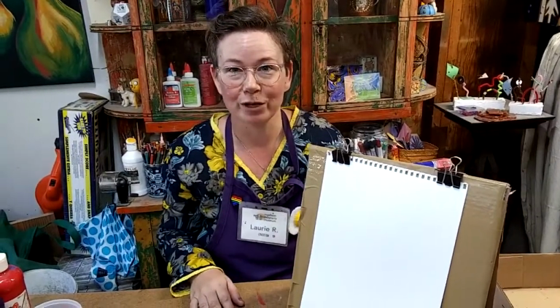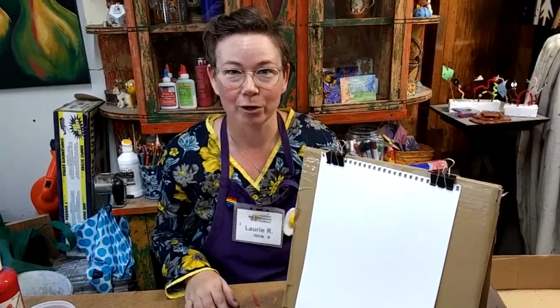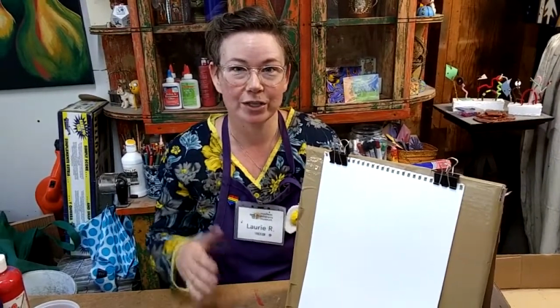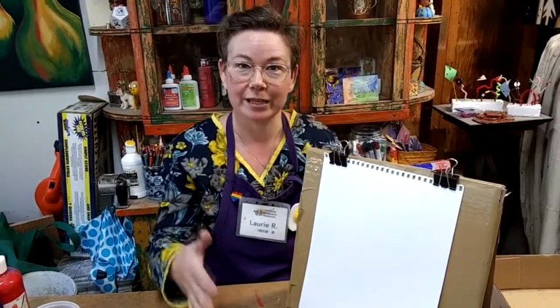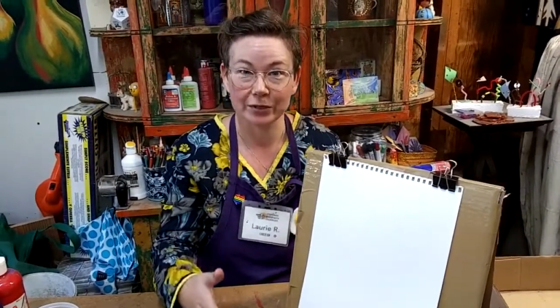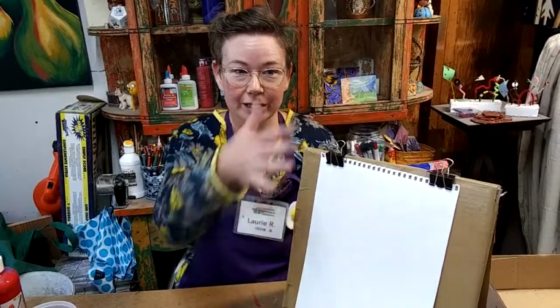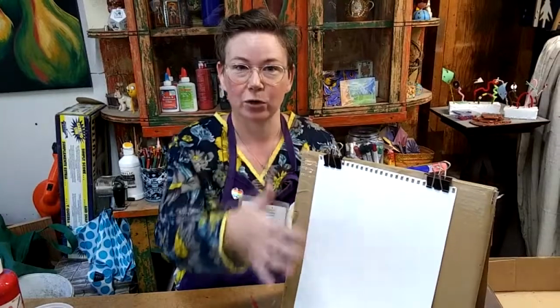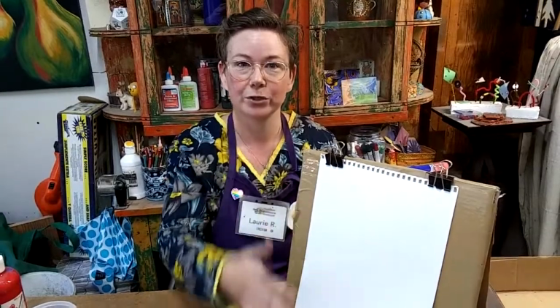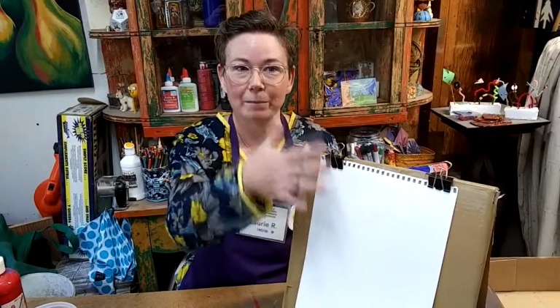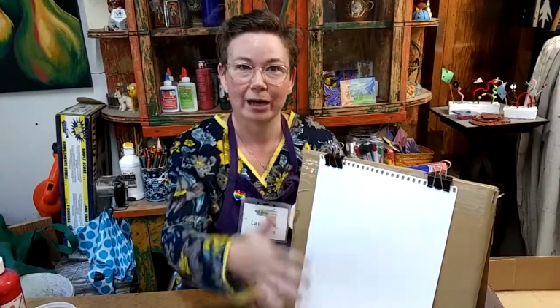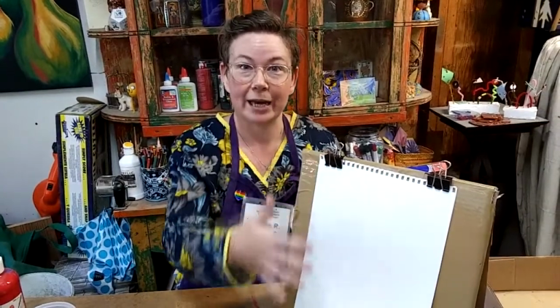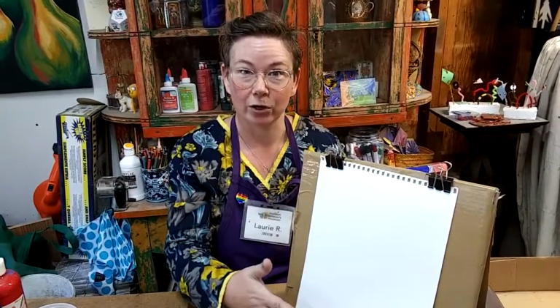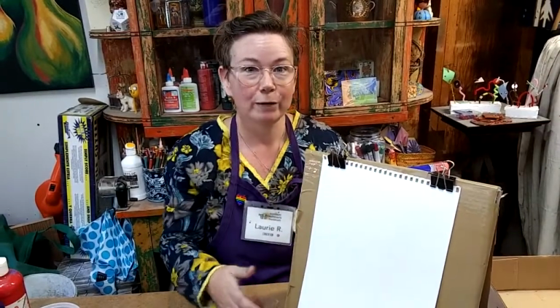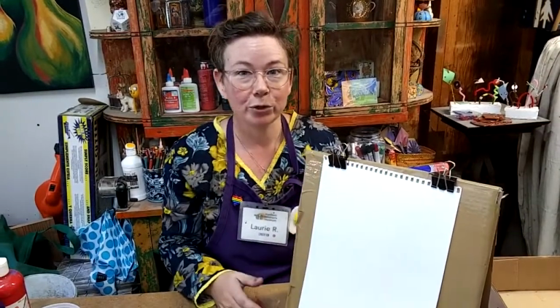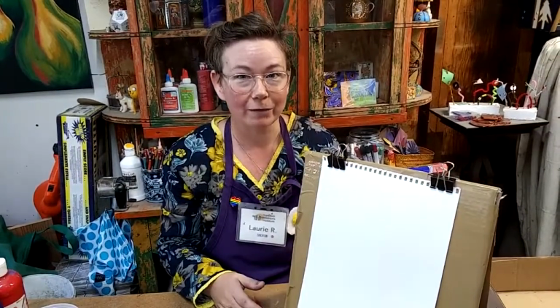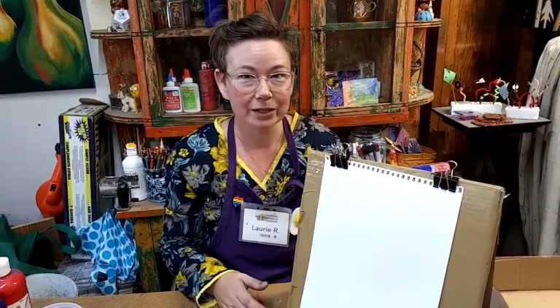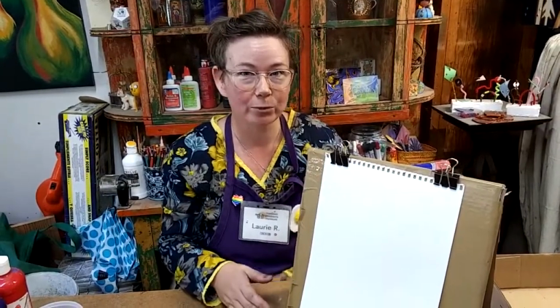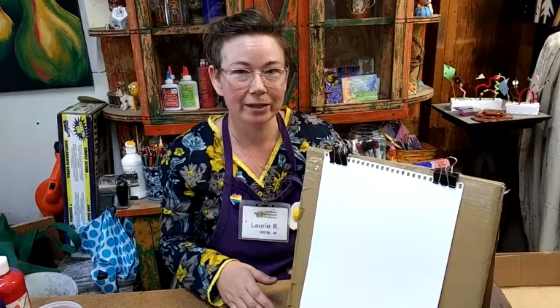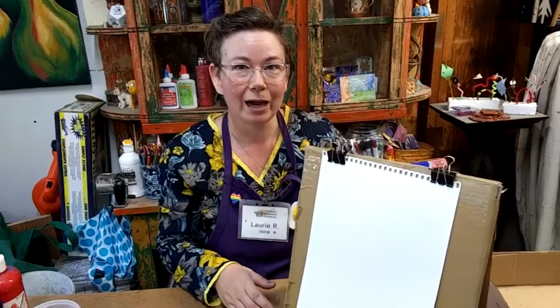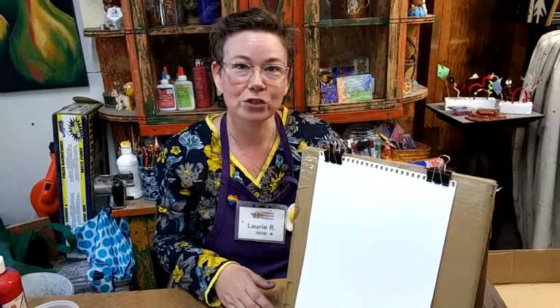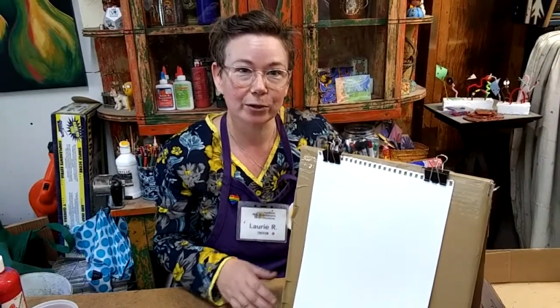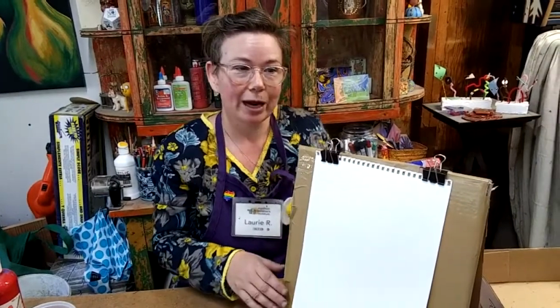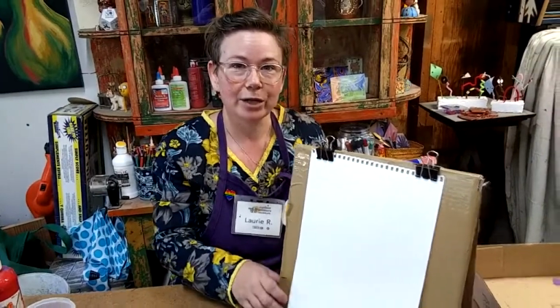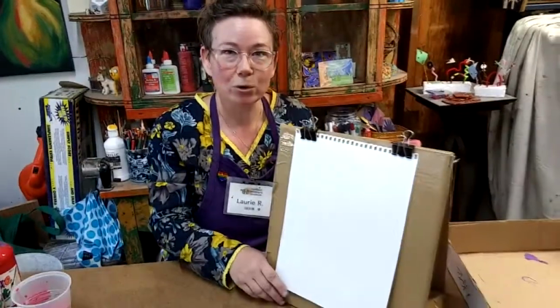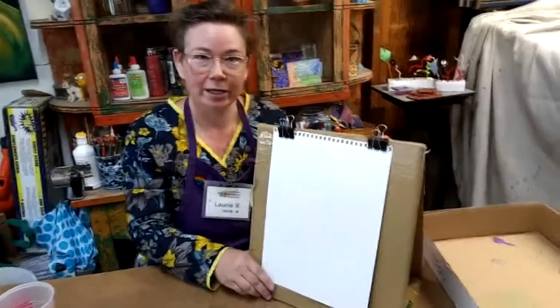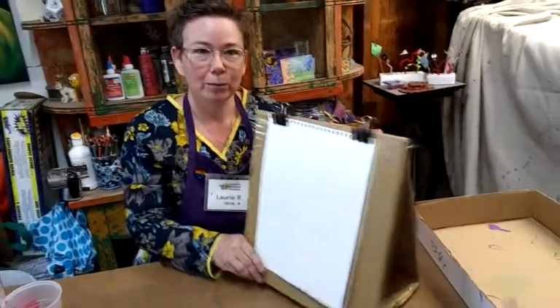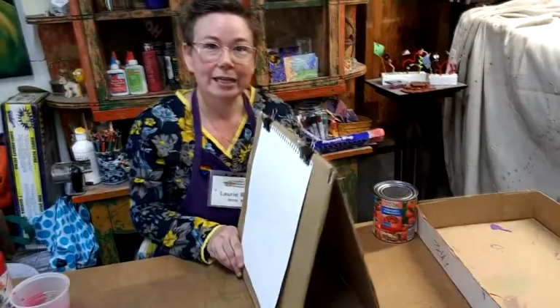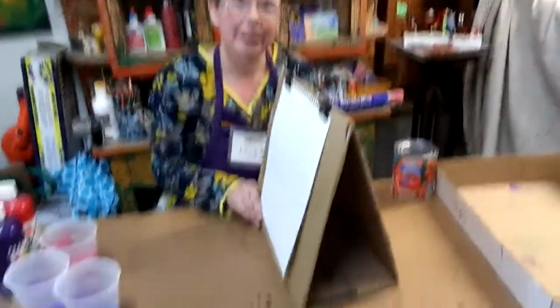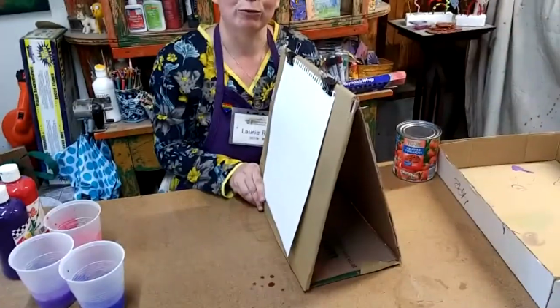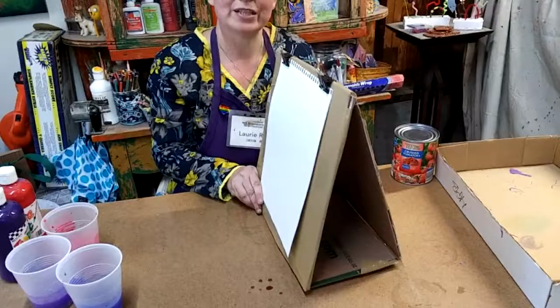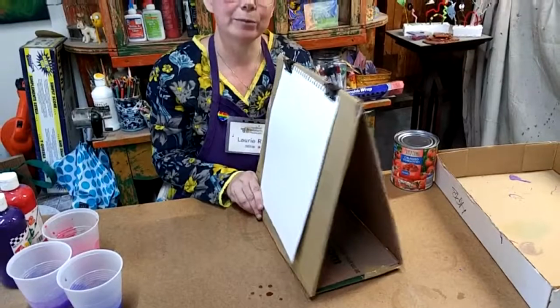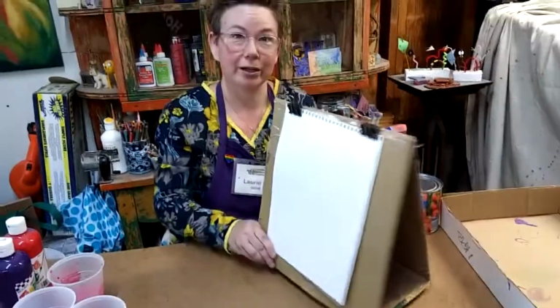For today's project, it's very important to use an easel that is going to hold your paper at an angle. If you don't have an easel at home to paint on, I'm going to show you how you can make one pretty easily out of recycled materials.